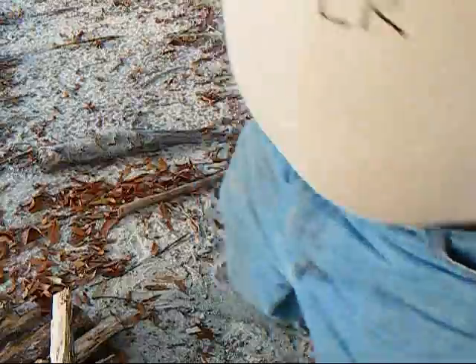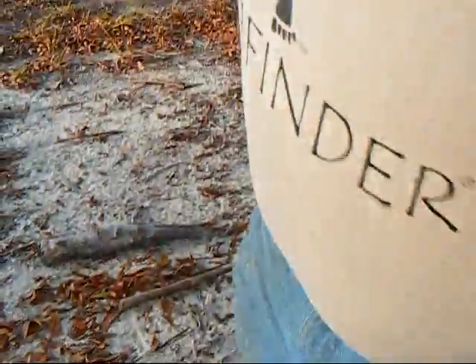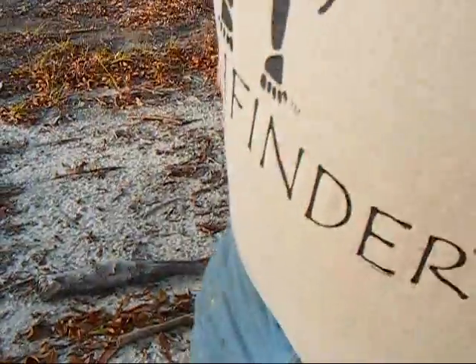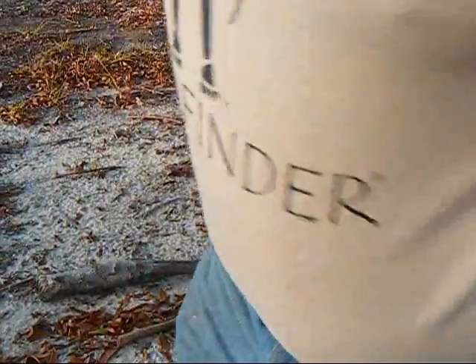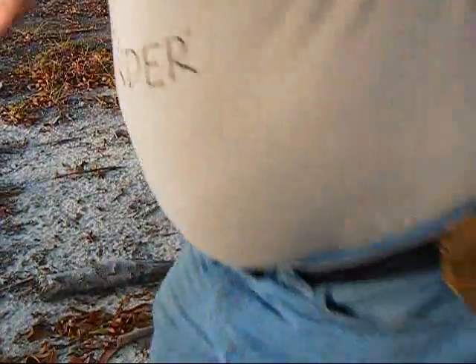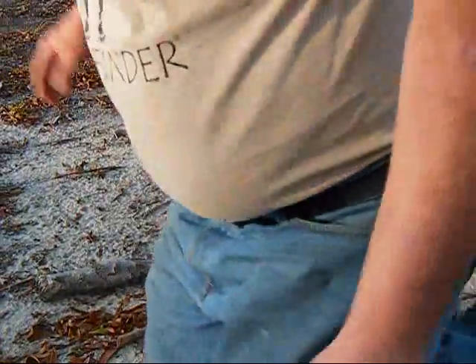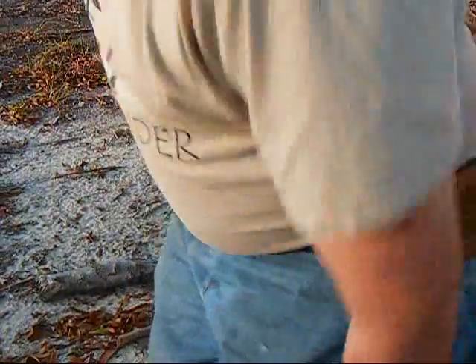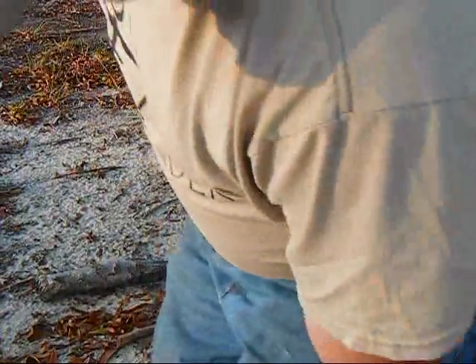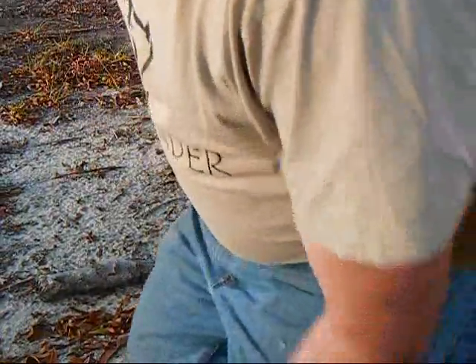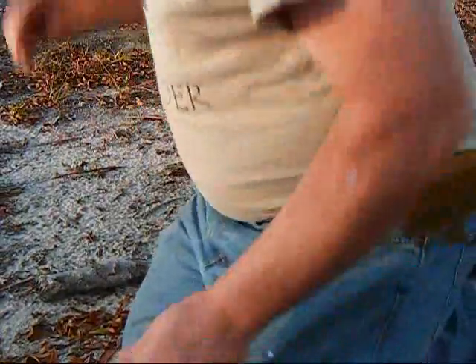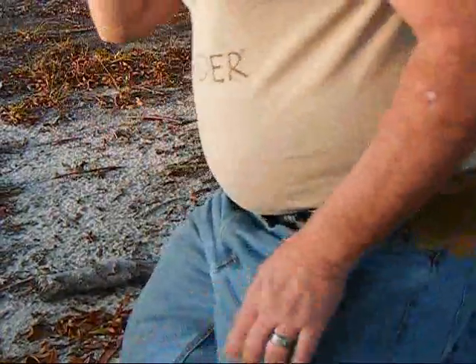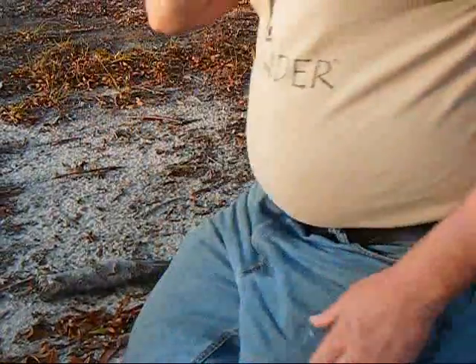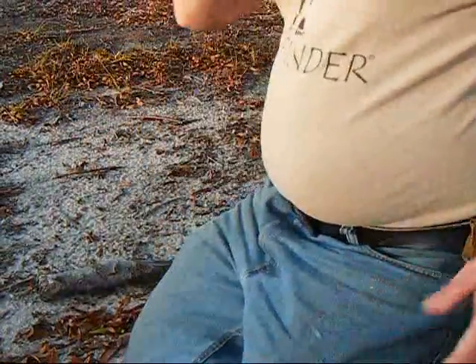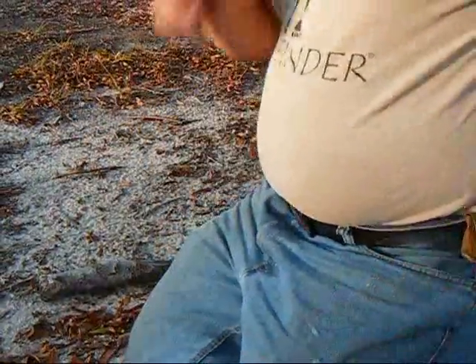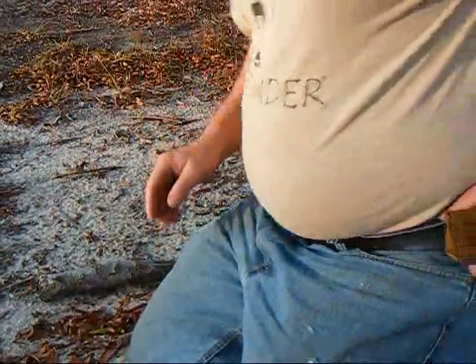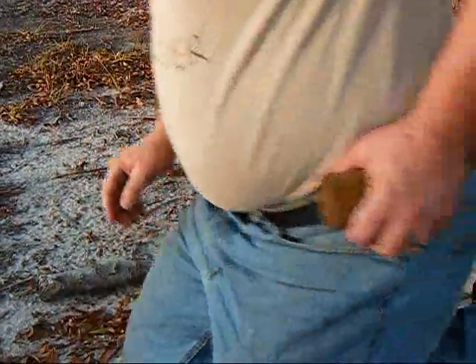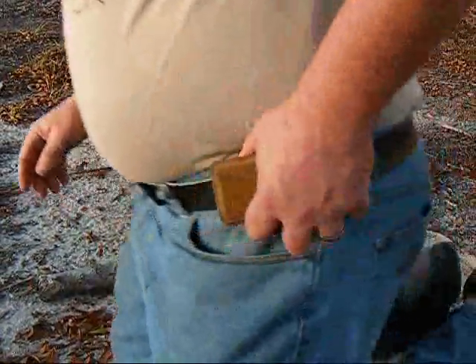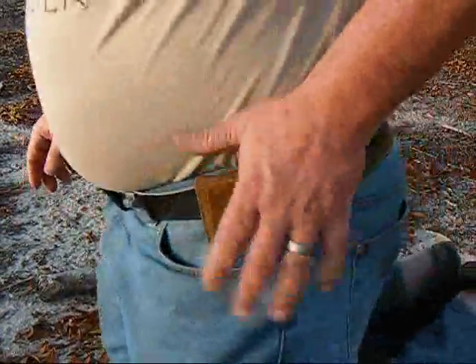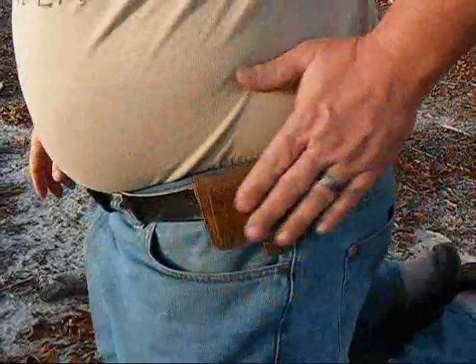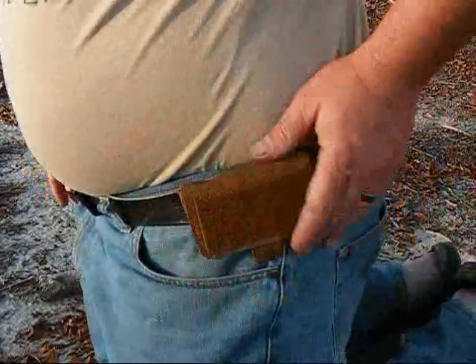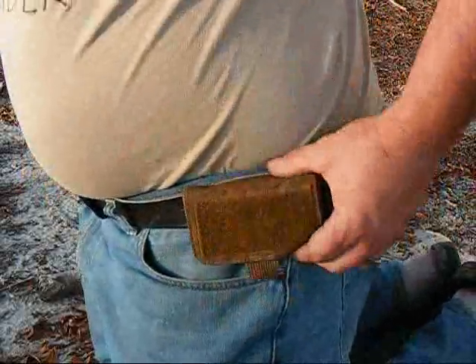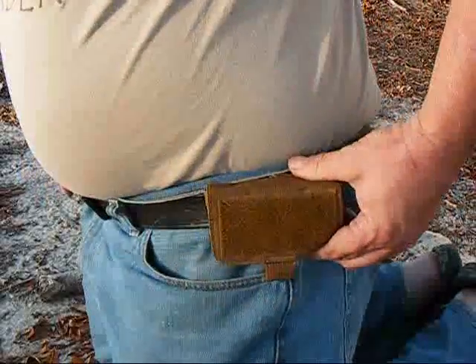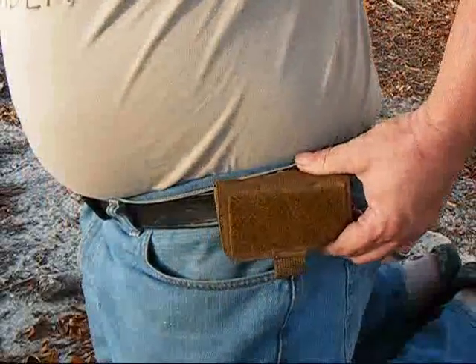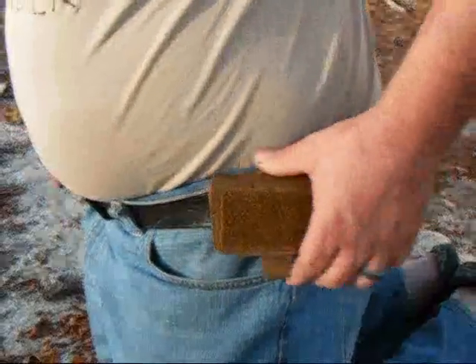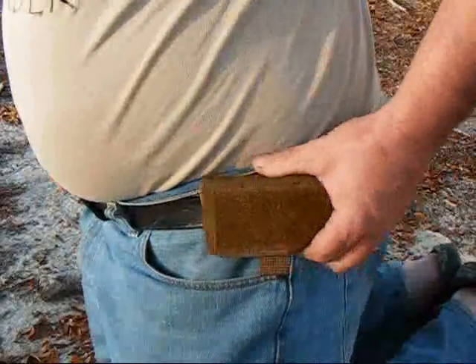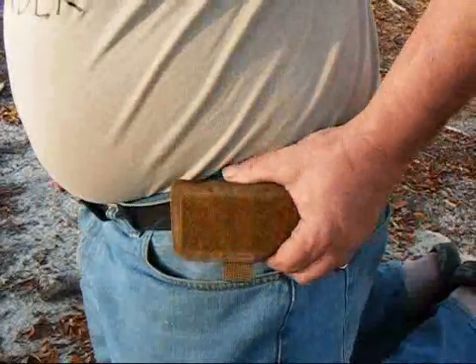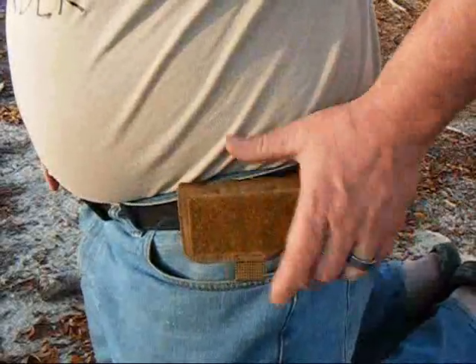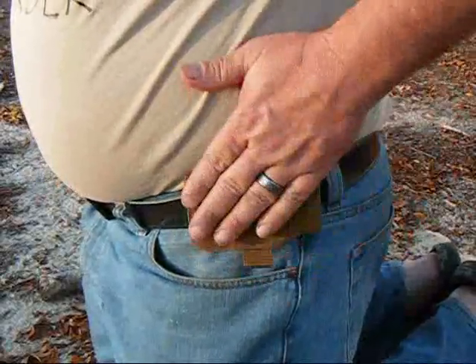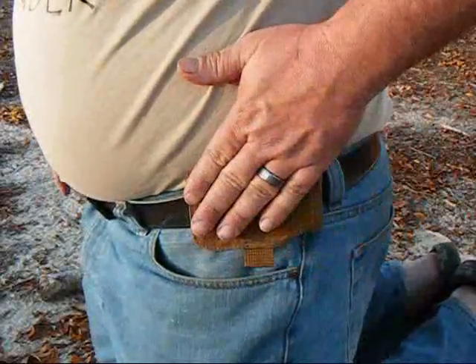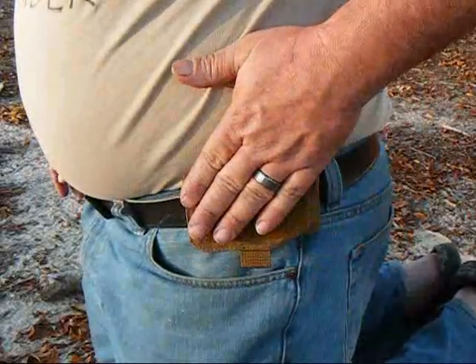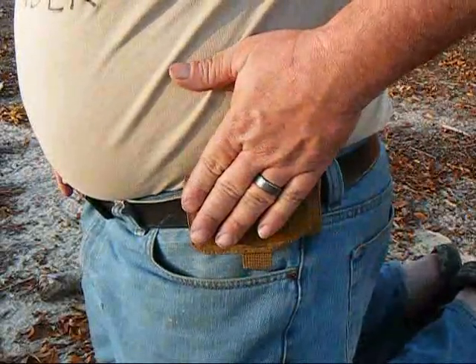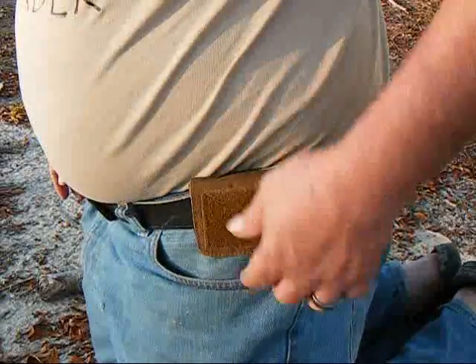Hey y'all, just a real quick video for an option for carrying fire. Many of y'all recognize this as a kit that I sent out to Art of Bushcraft for winning the one hand fire contest.